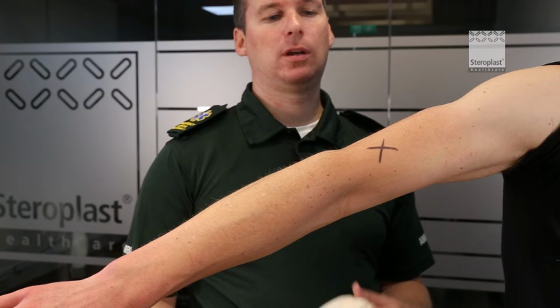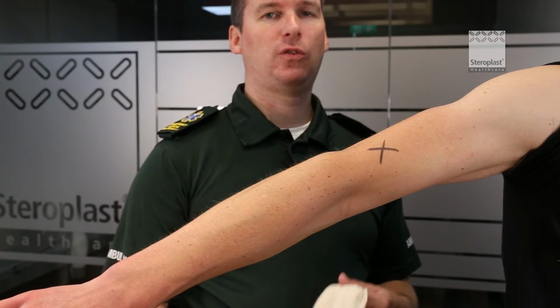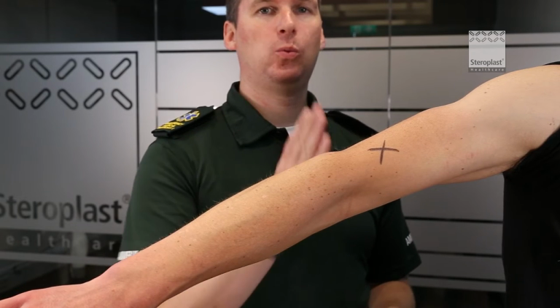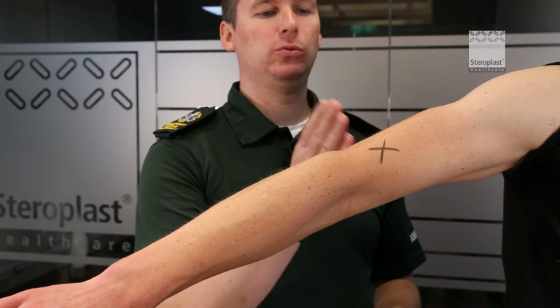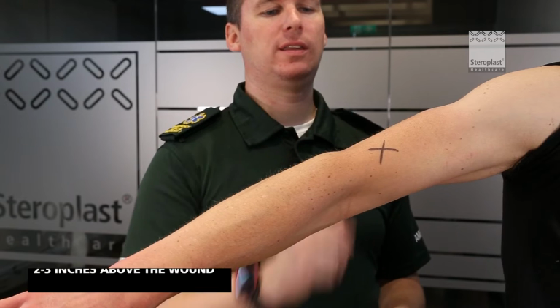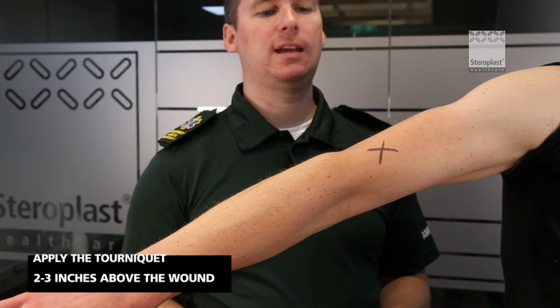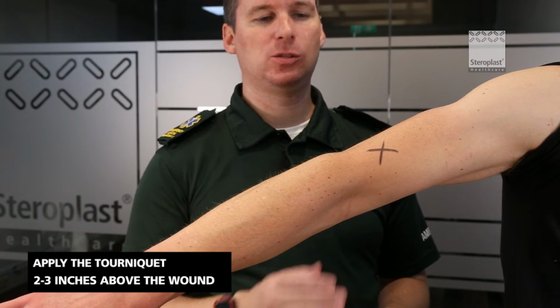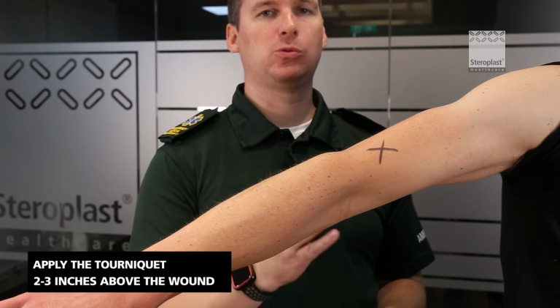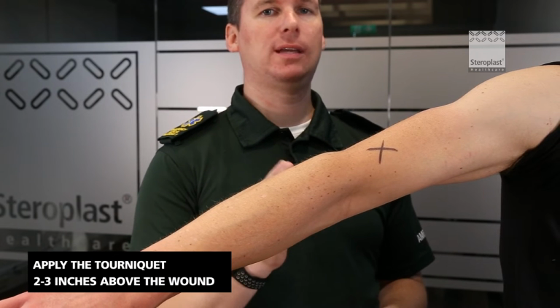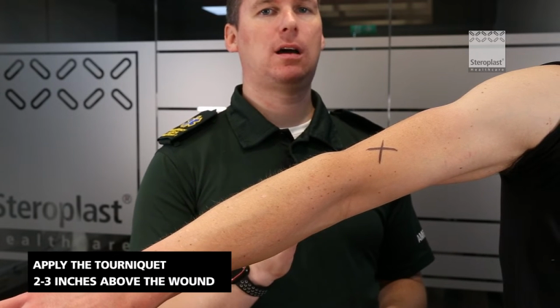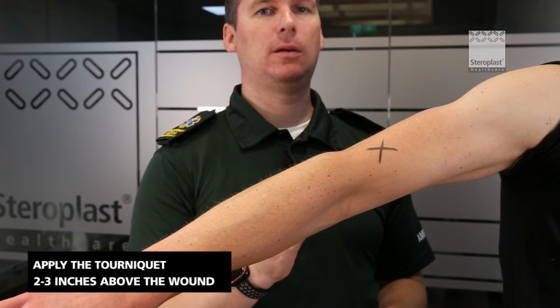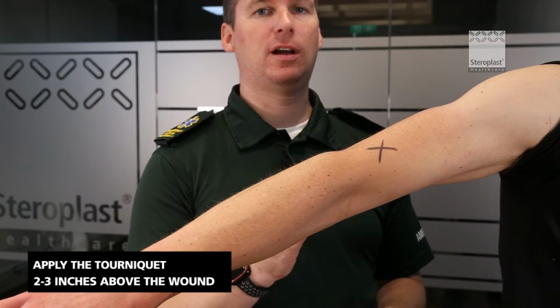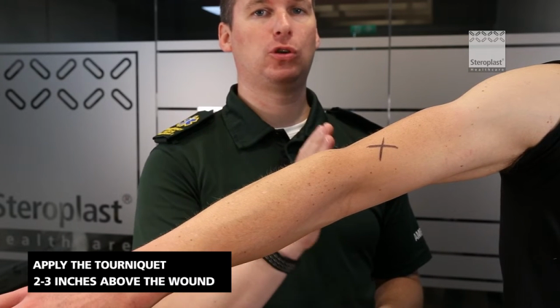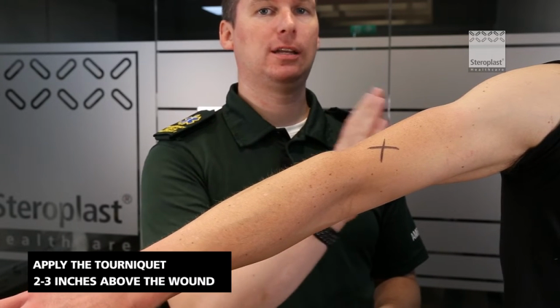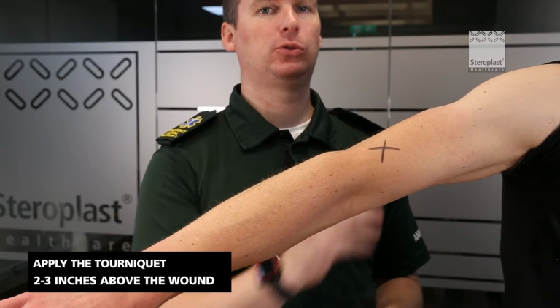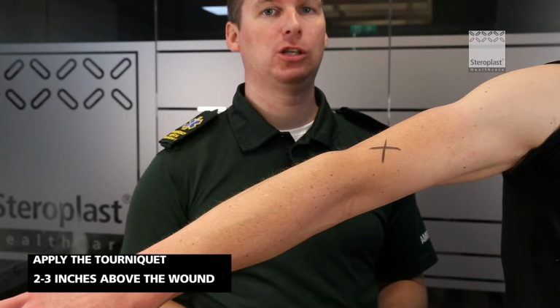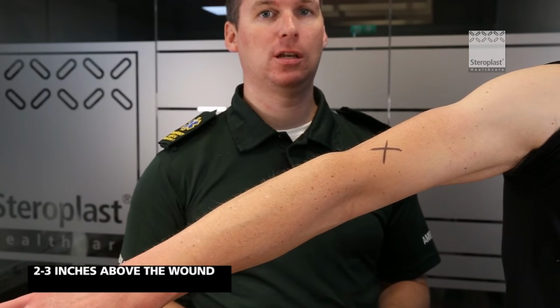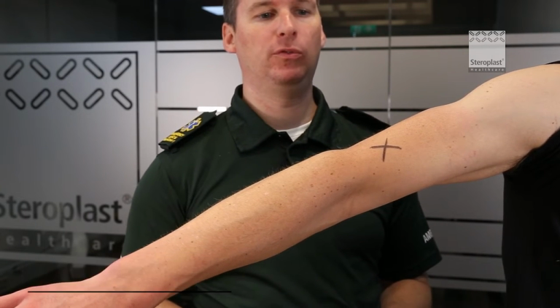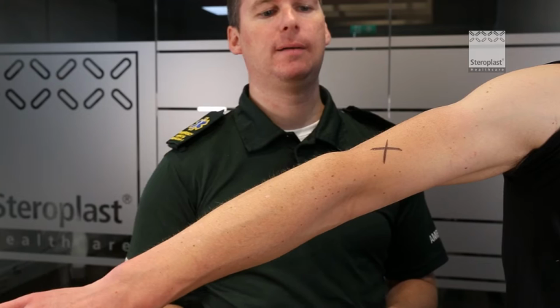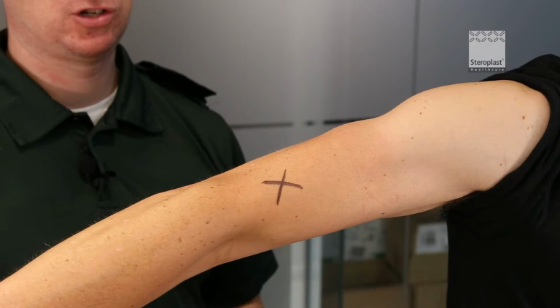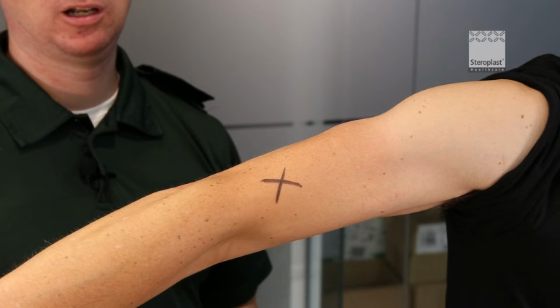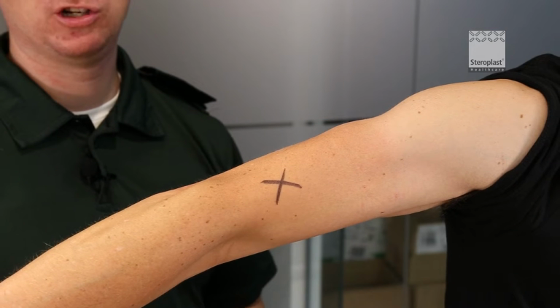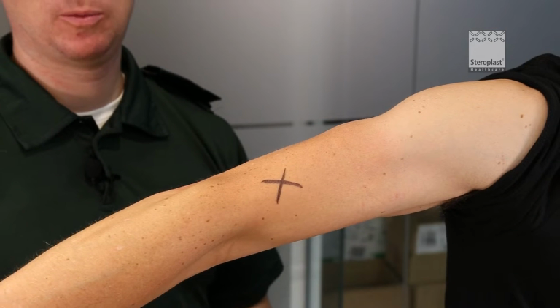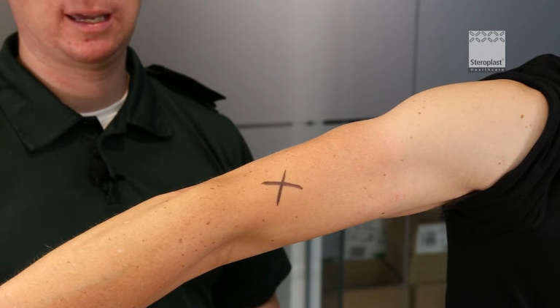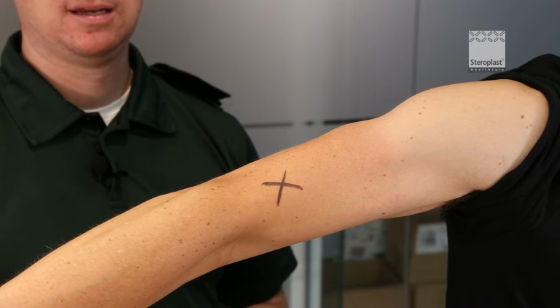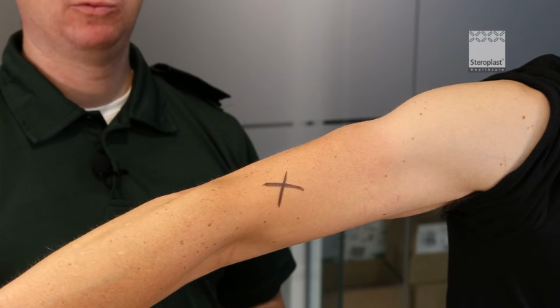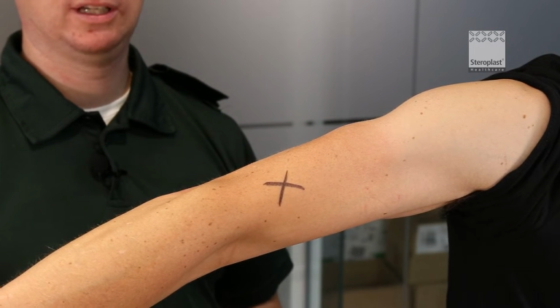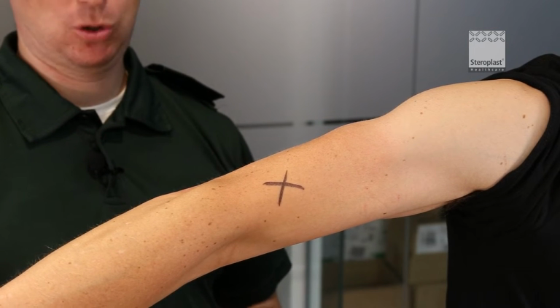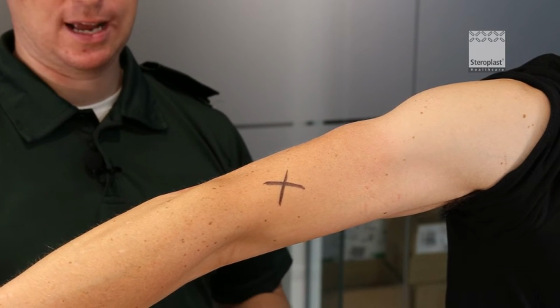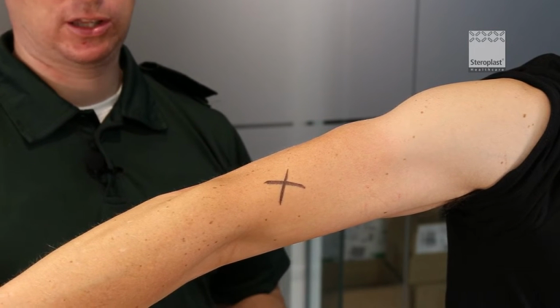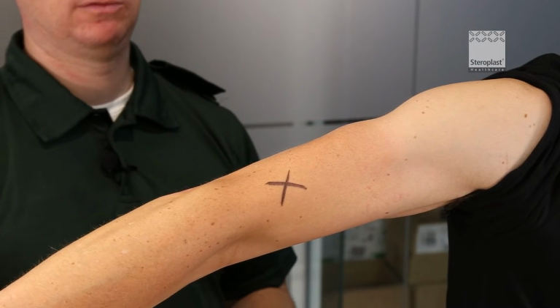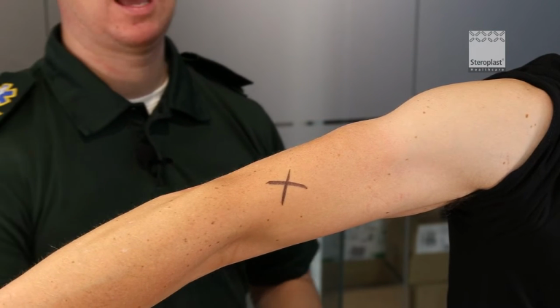So if our wound is where this X is, we're going to place our improvised tourniquet two or three inches above that. Take your triangular bandage out of the packet and roll it so it's nice and thin and flat.